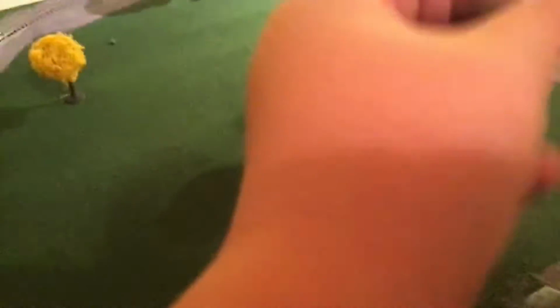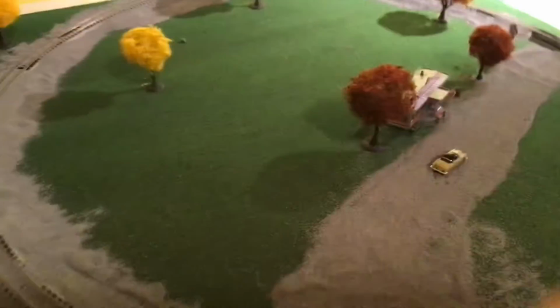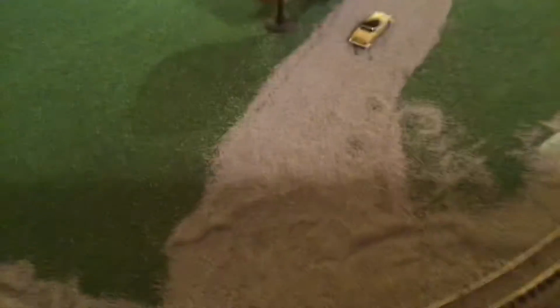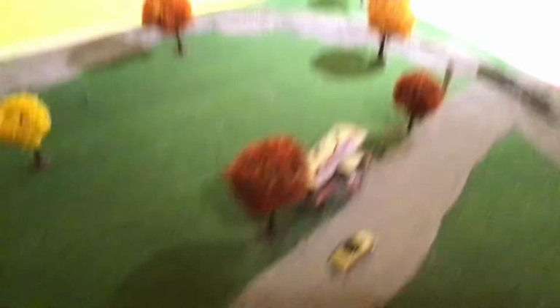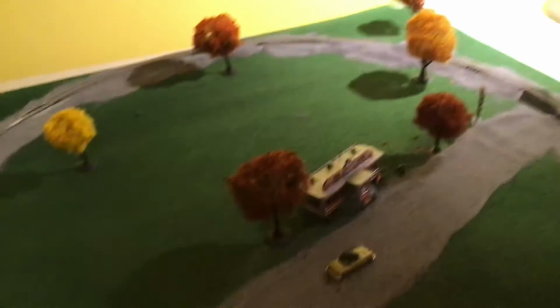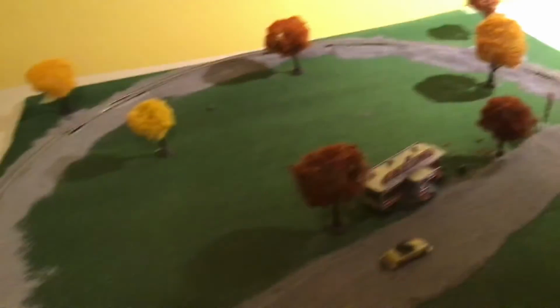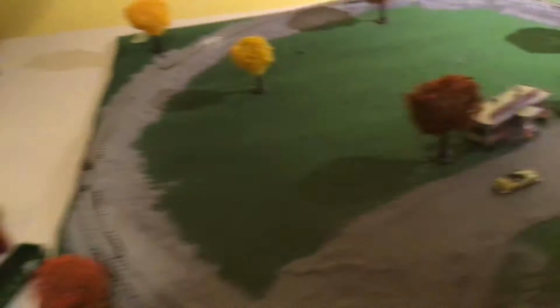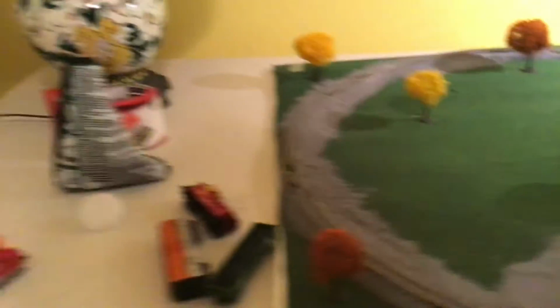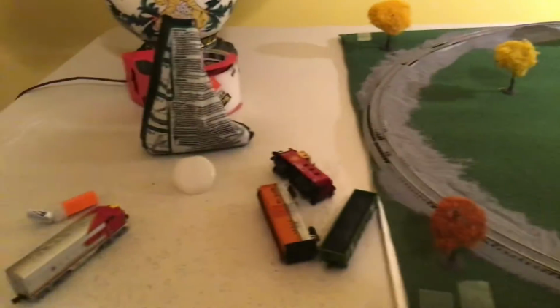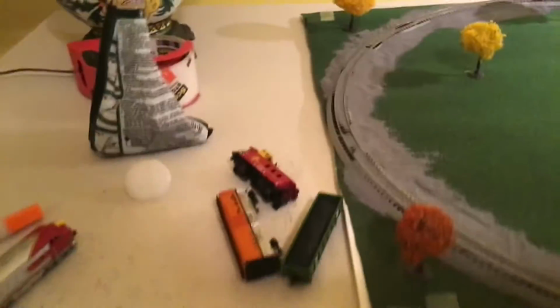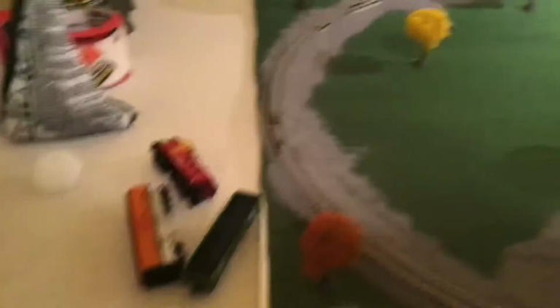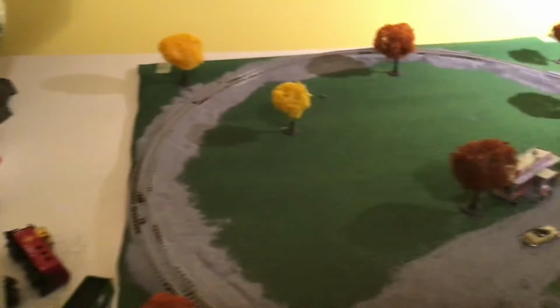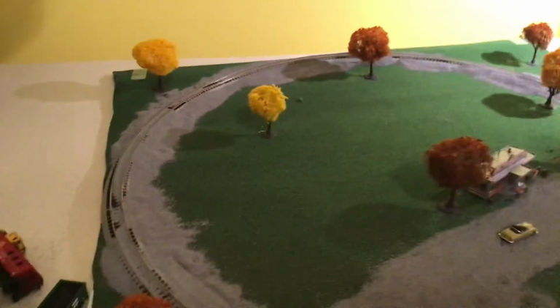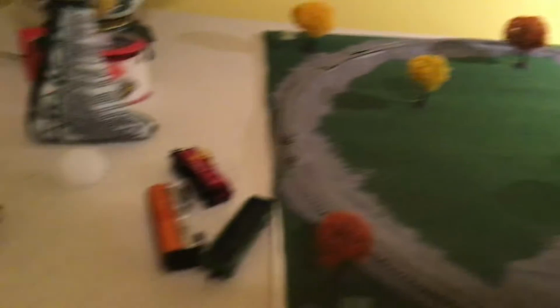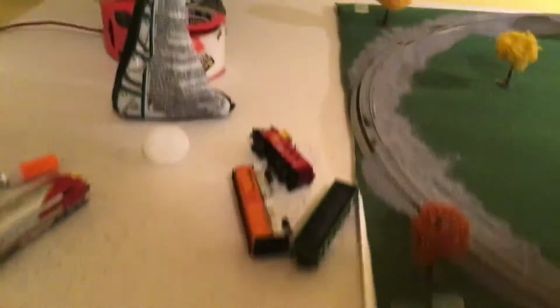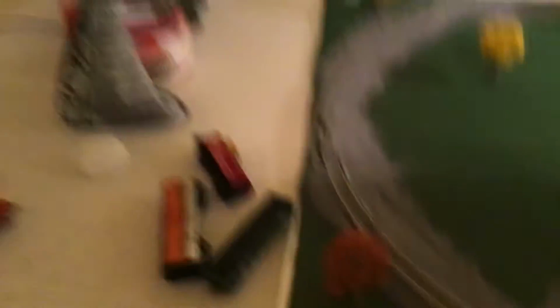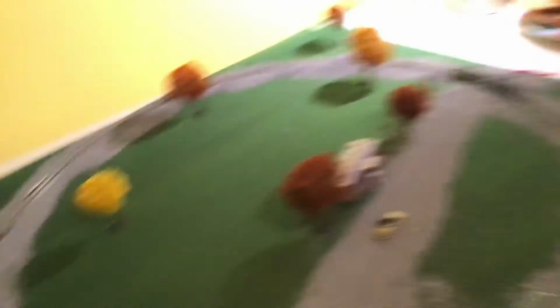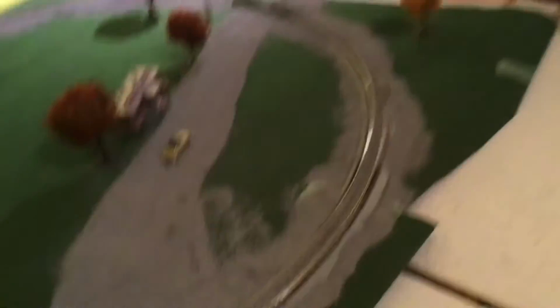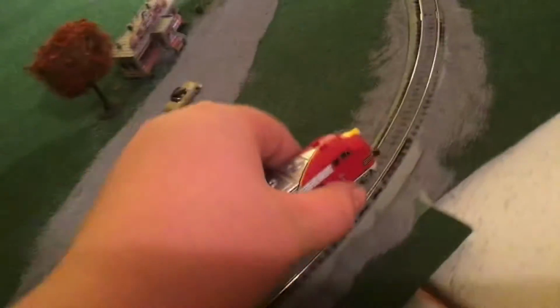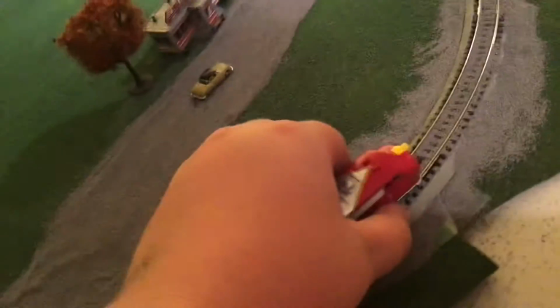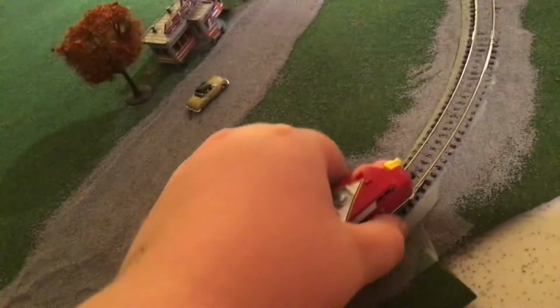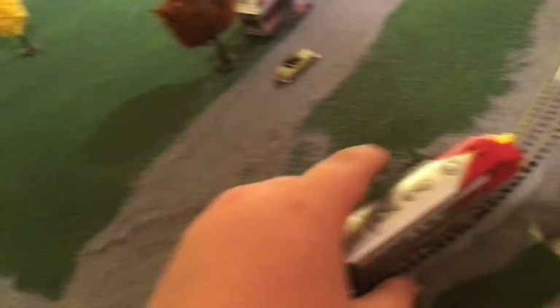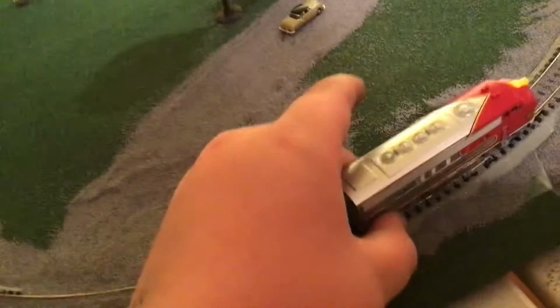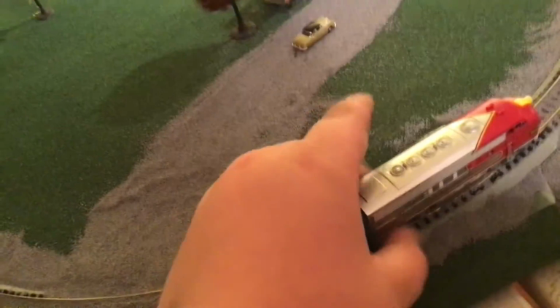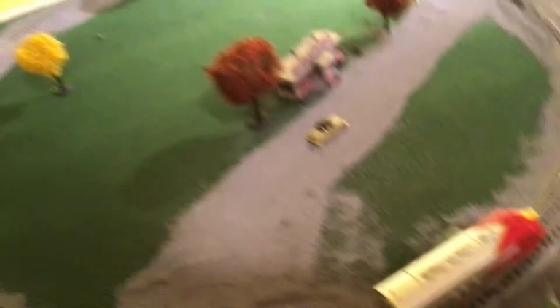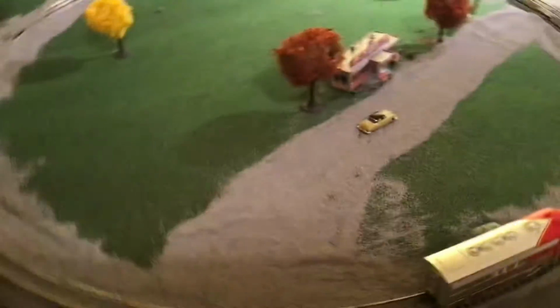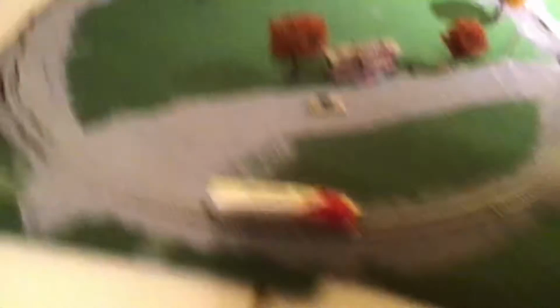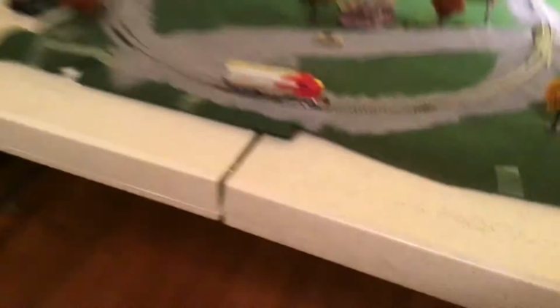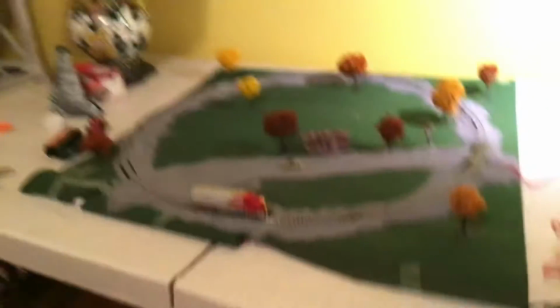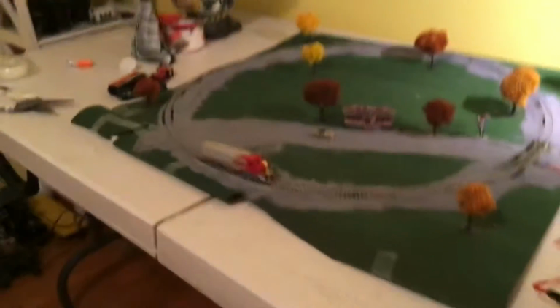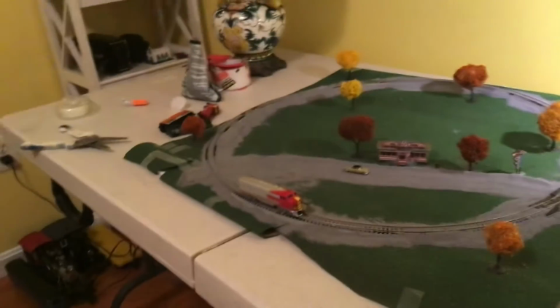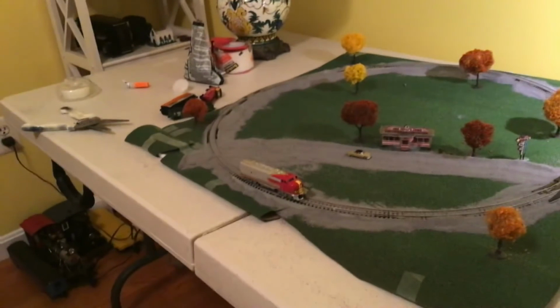The last step was ballasting the track, which I feel I did pretty well. We're gonna put the train on now. It's not my first time running the train — it's just my first time running it on camera.